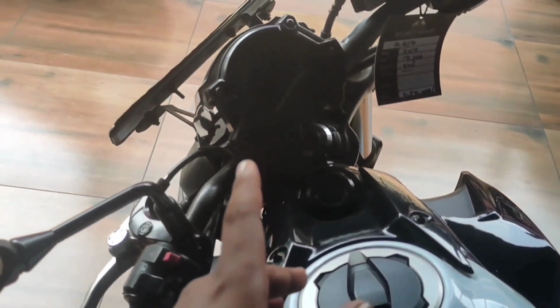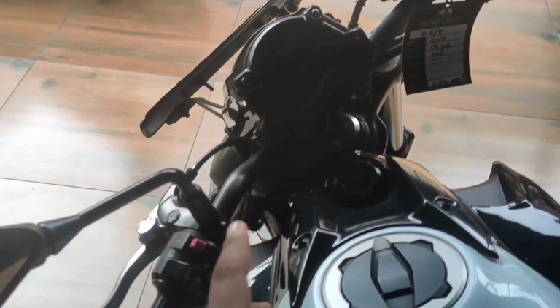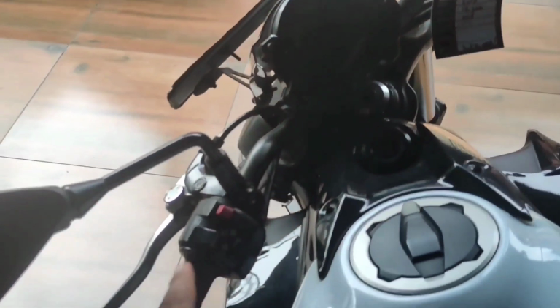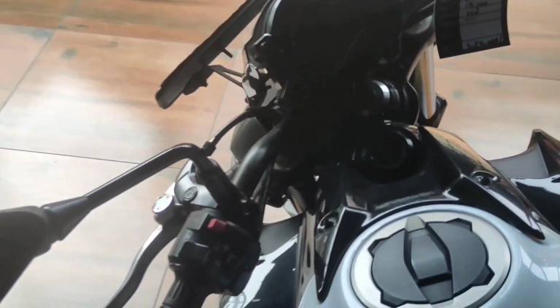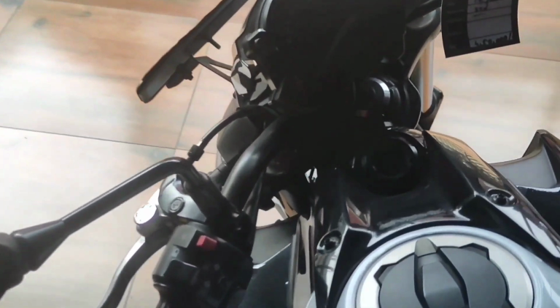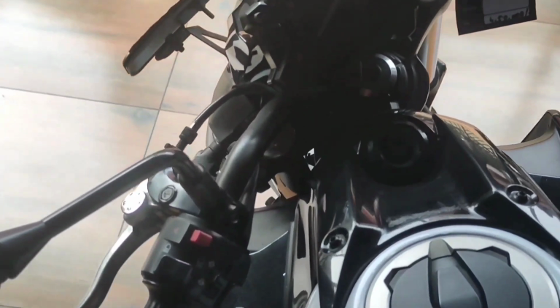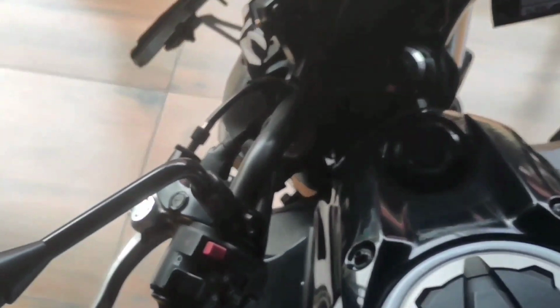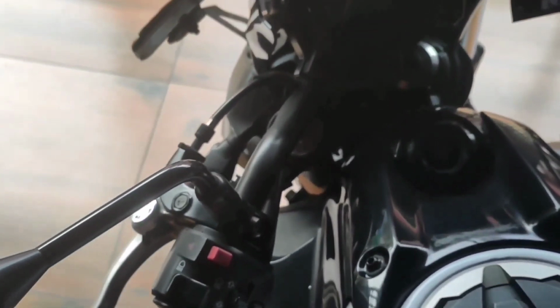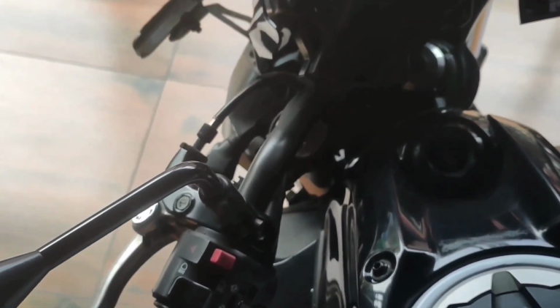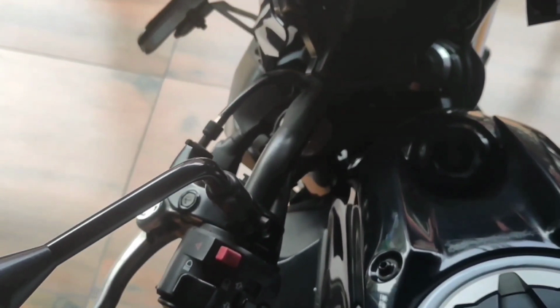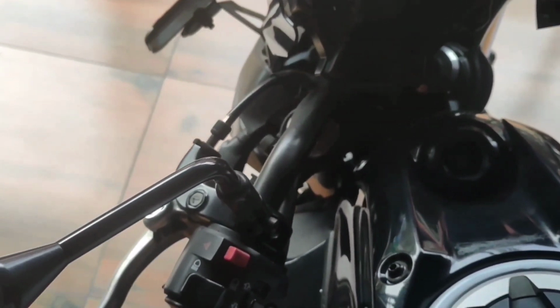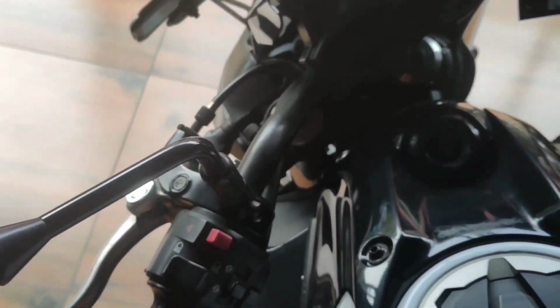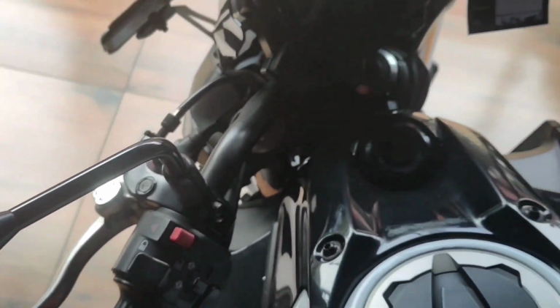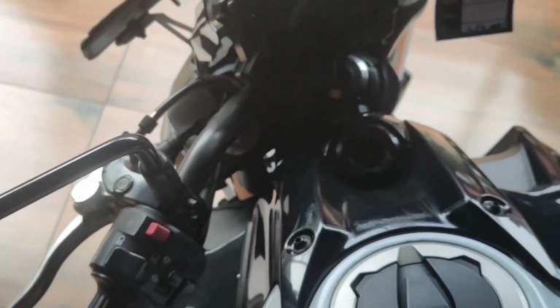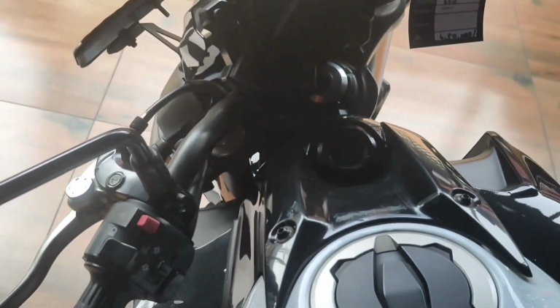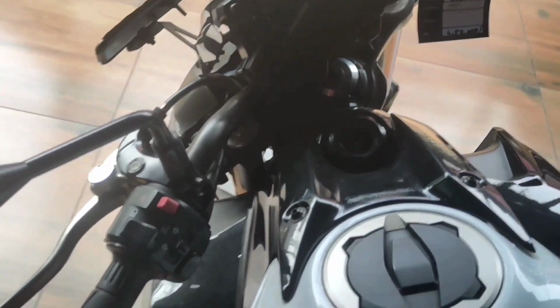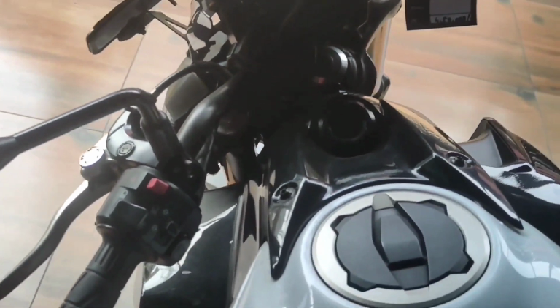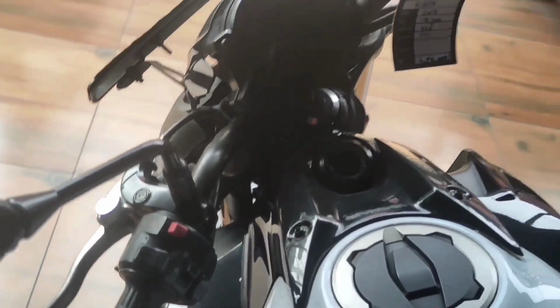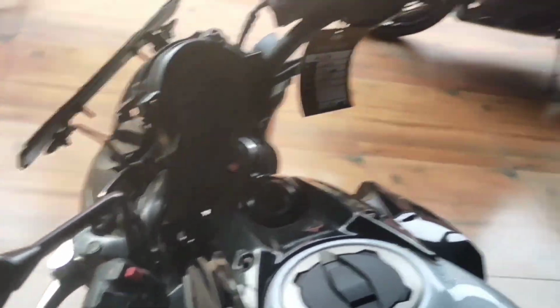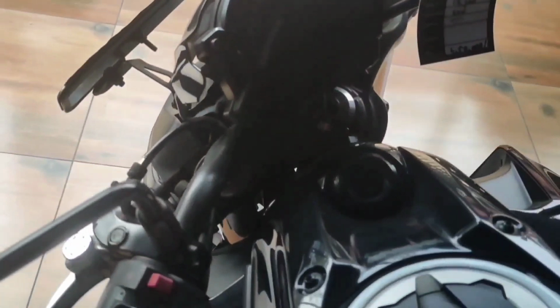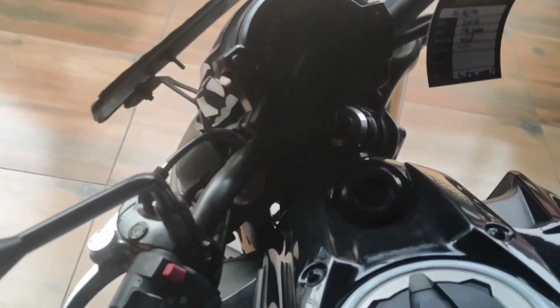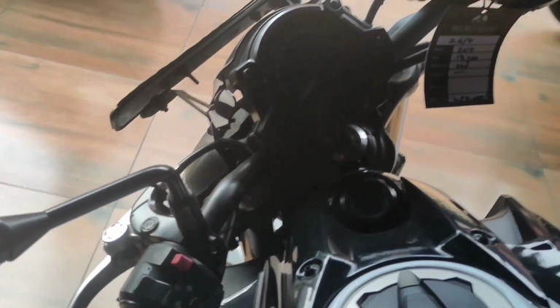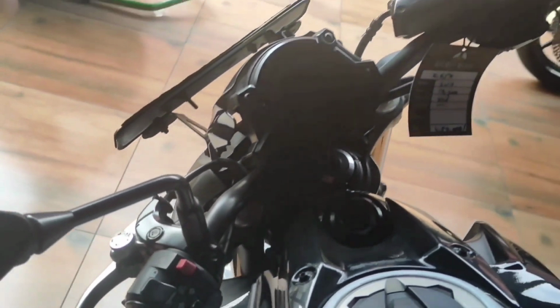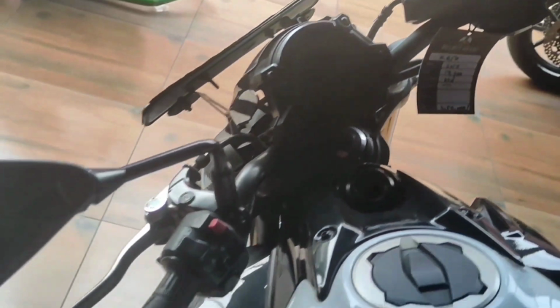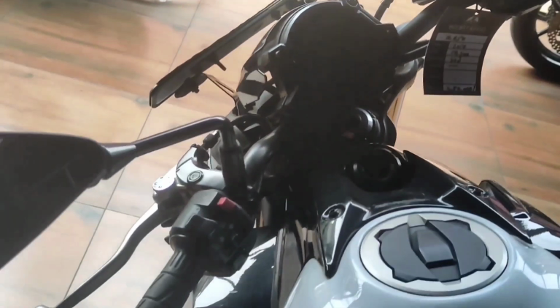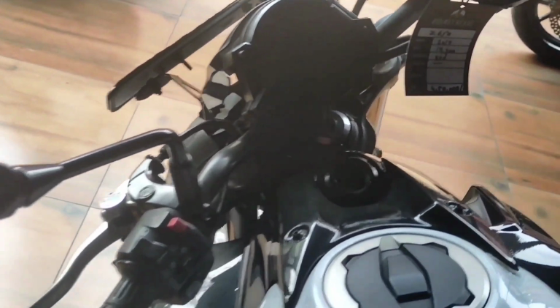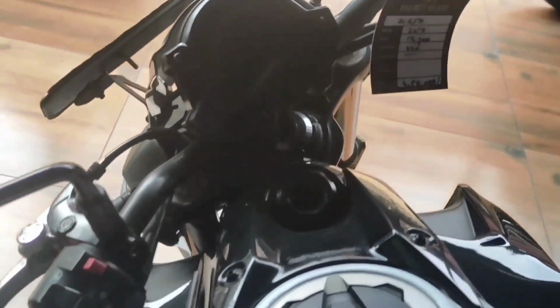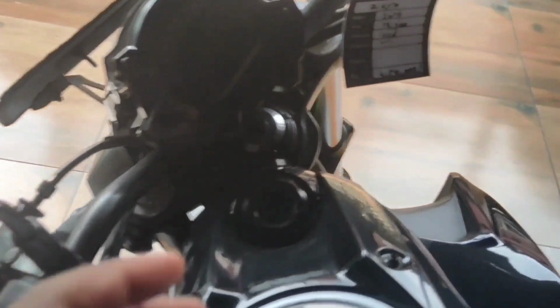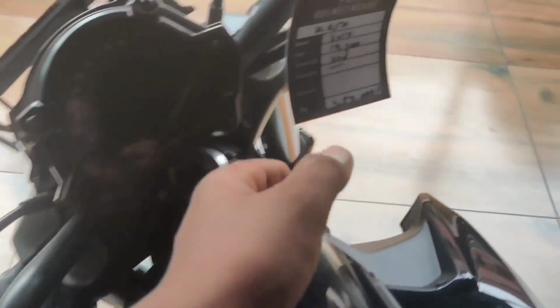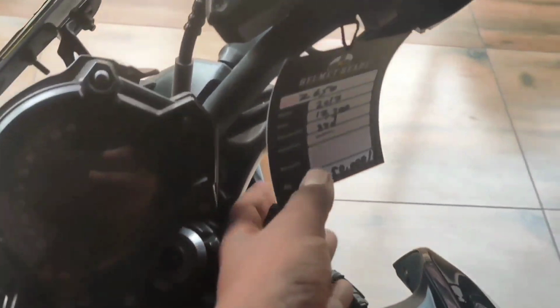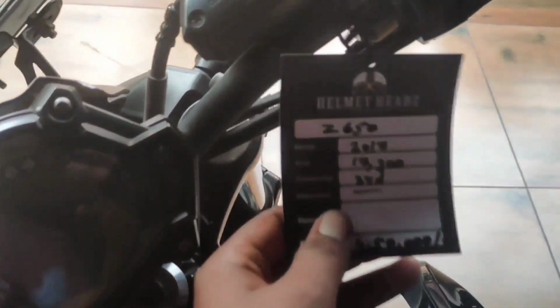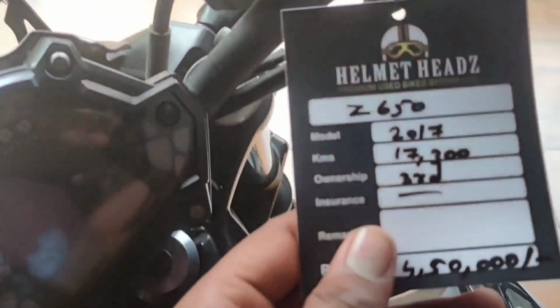If you want to get a superbike, you can get a superbike. The one is the Z650, which is the 17th.